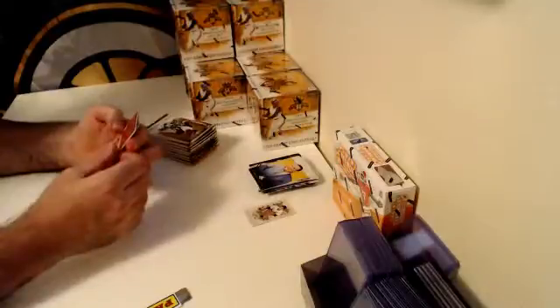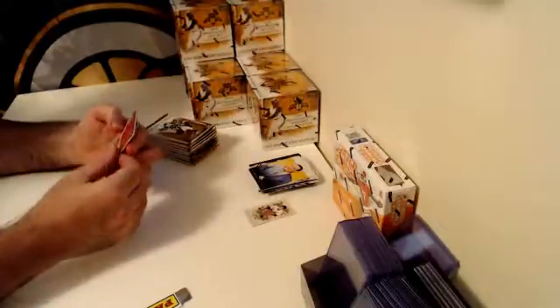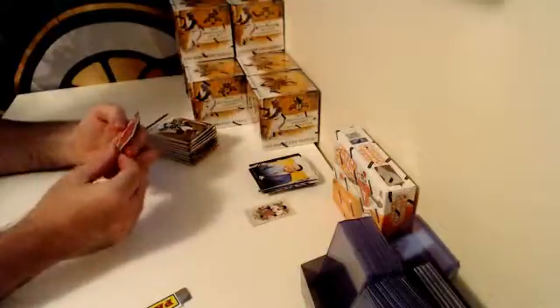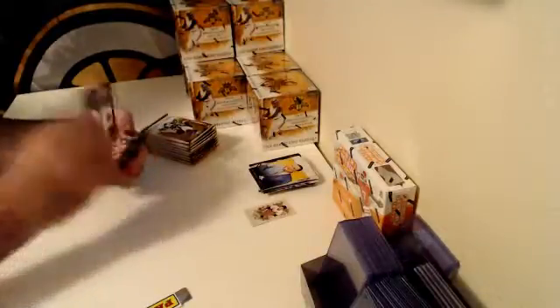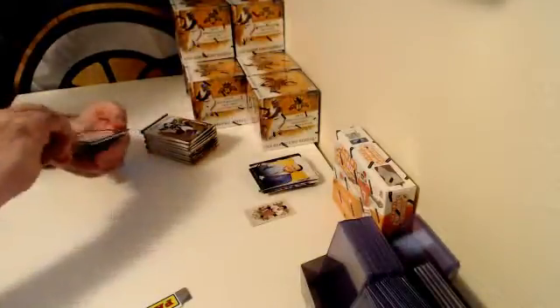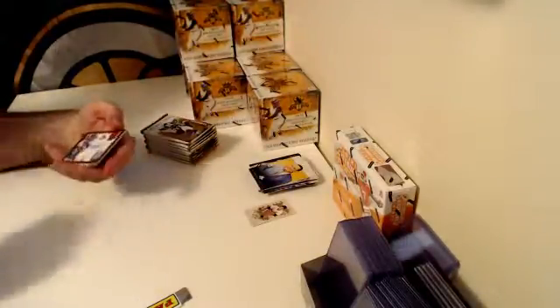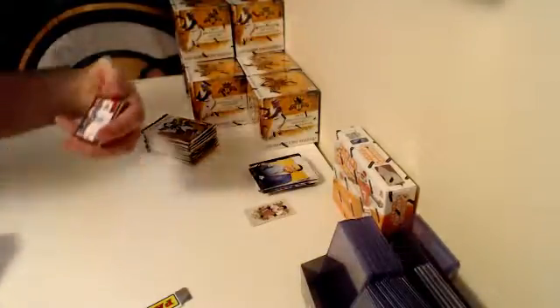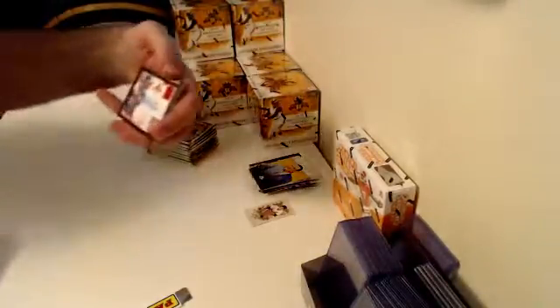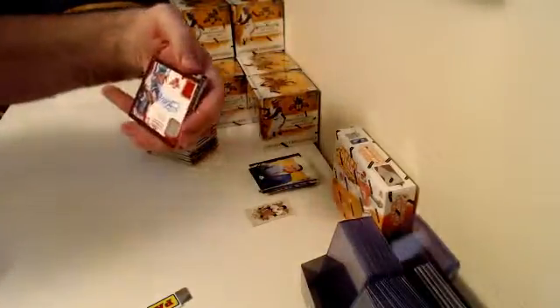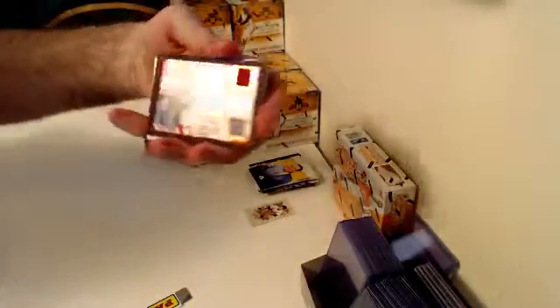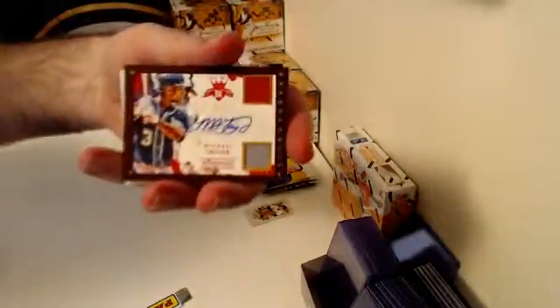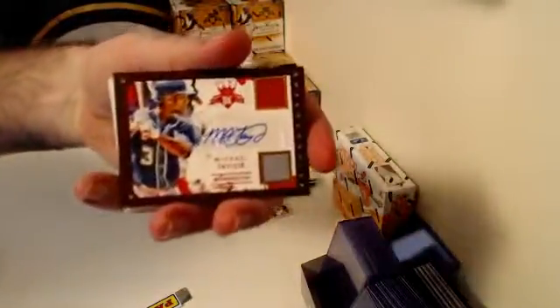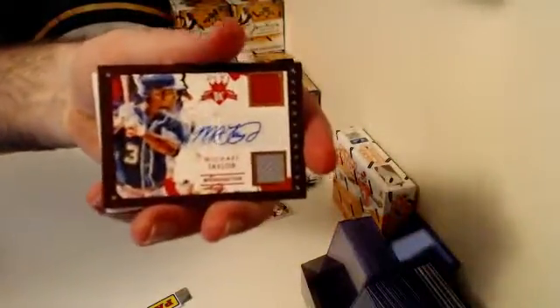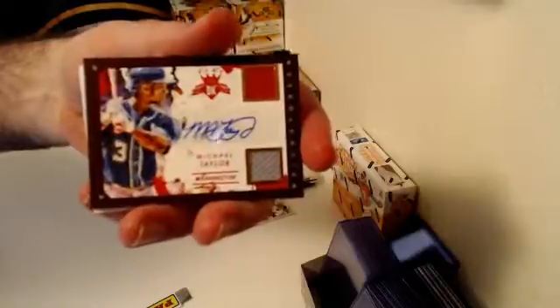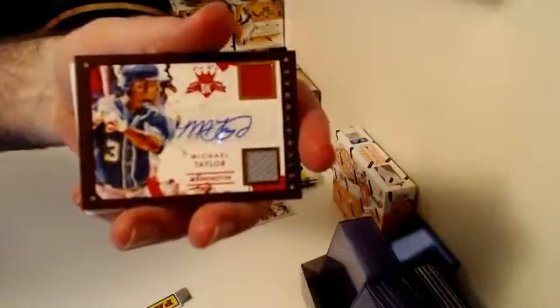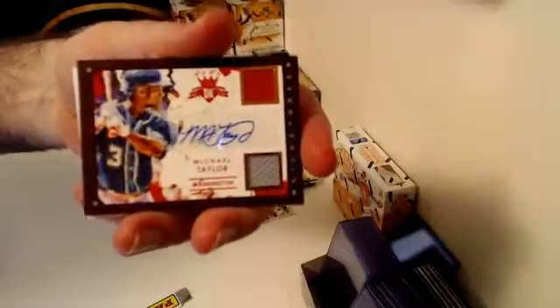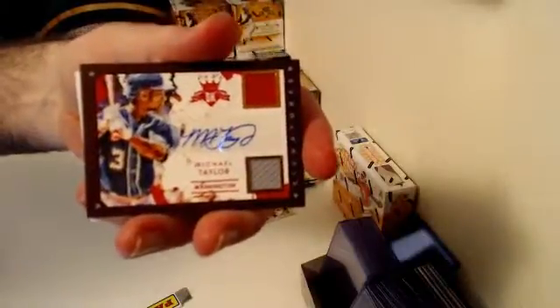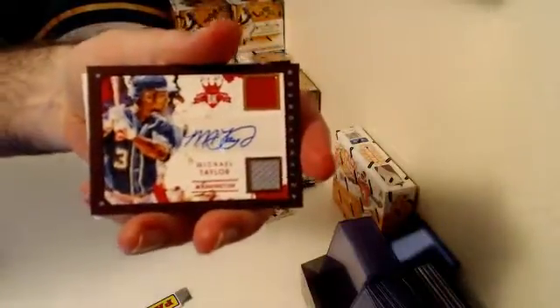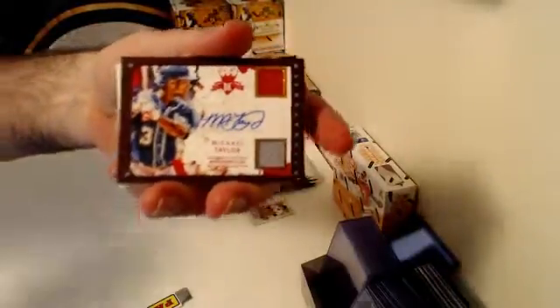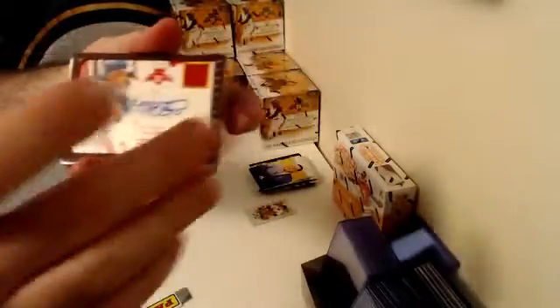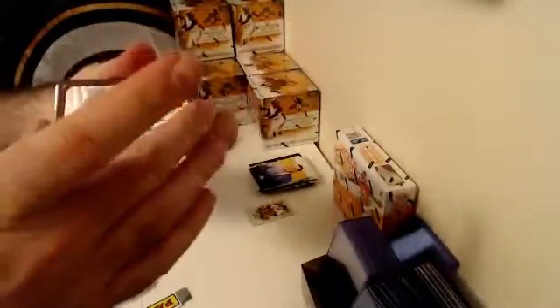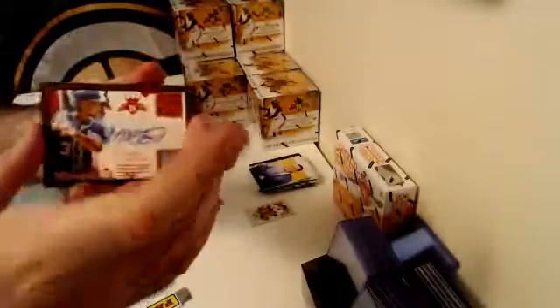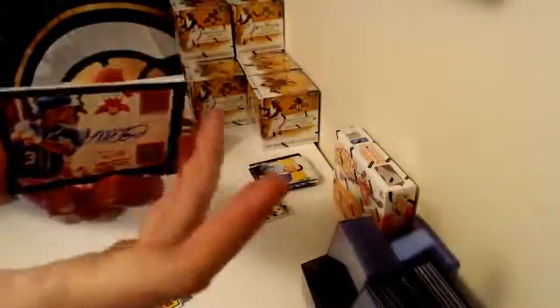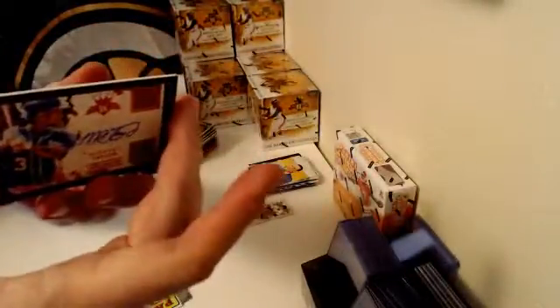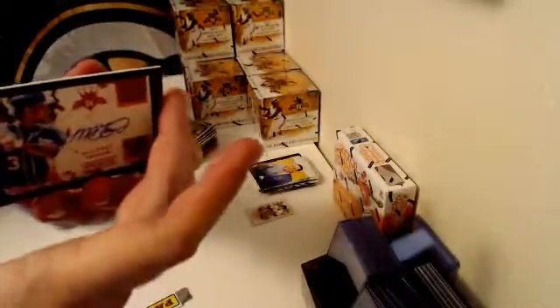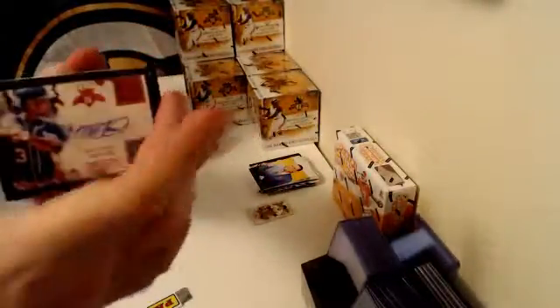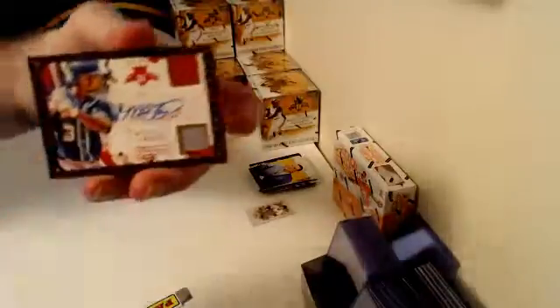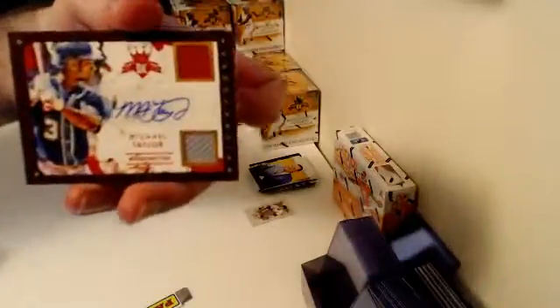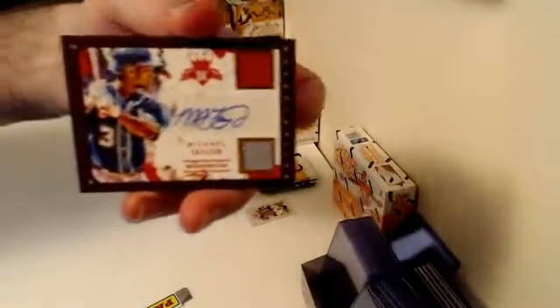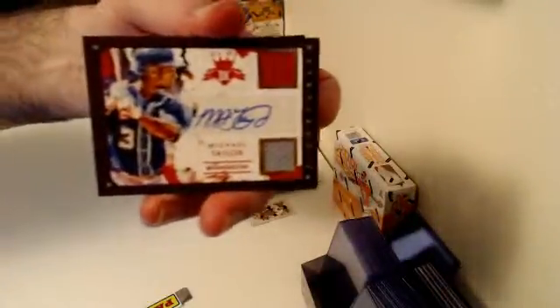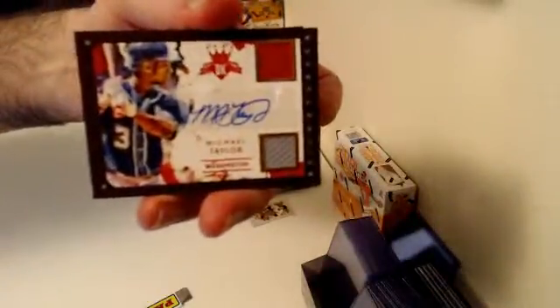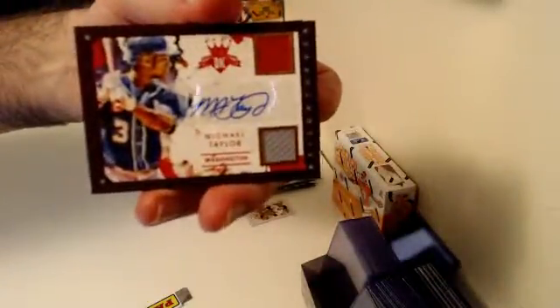First hit goes to the Washington Nationals — a Dual Relic Auto Framed Parallel, Michael Taylor. This one is numbered out of 99. 57 of 99, Michael Taylor.